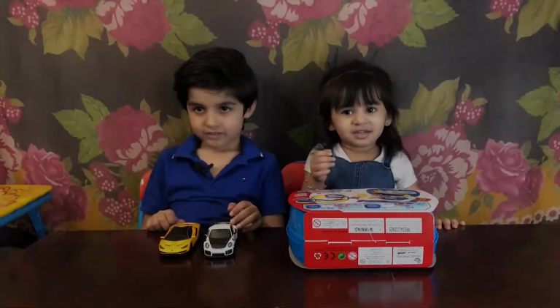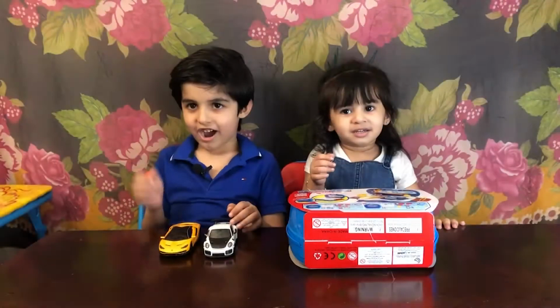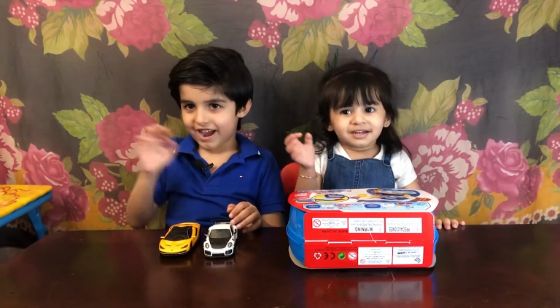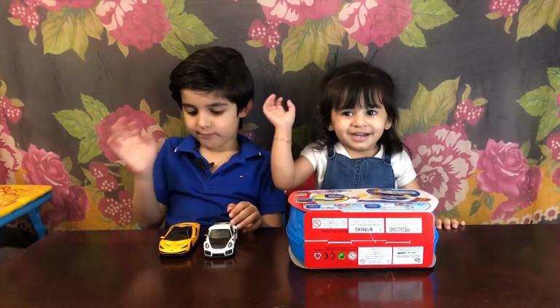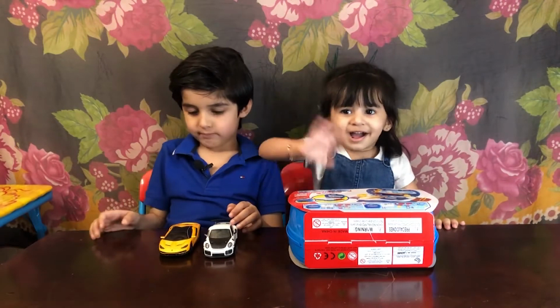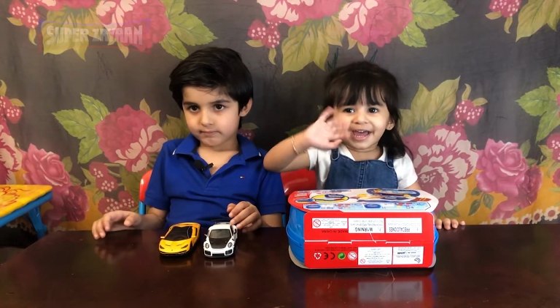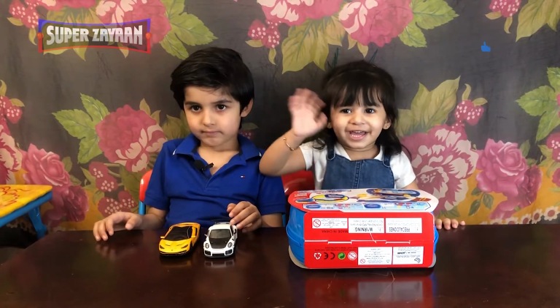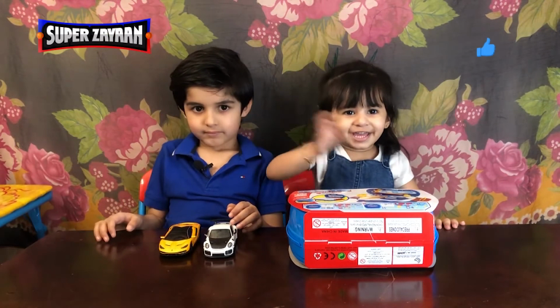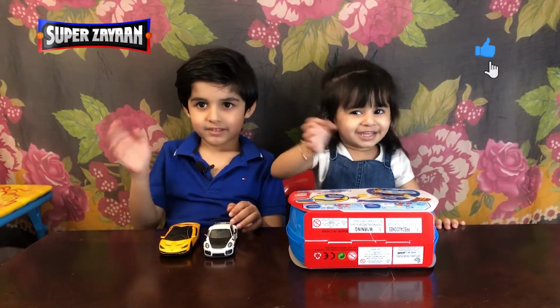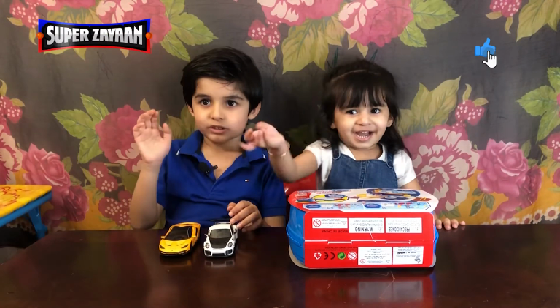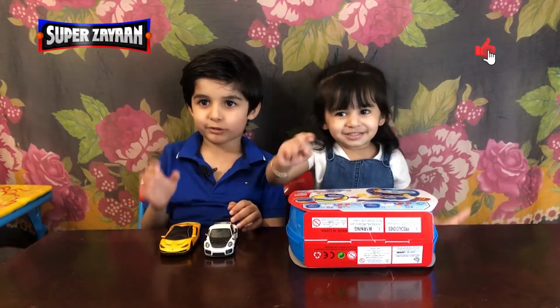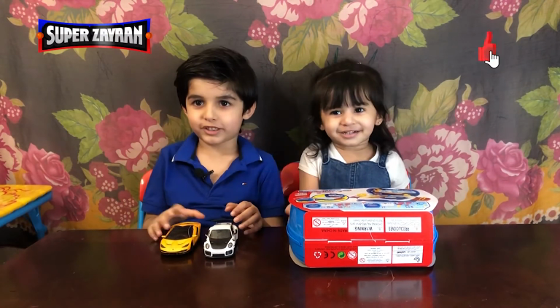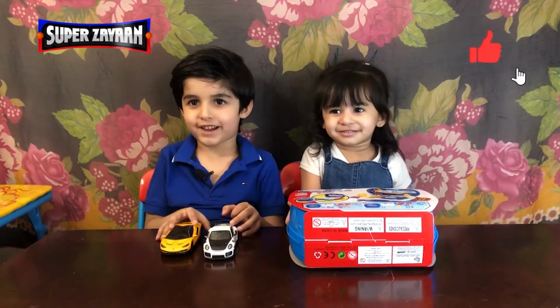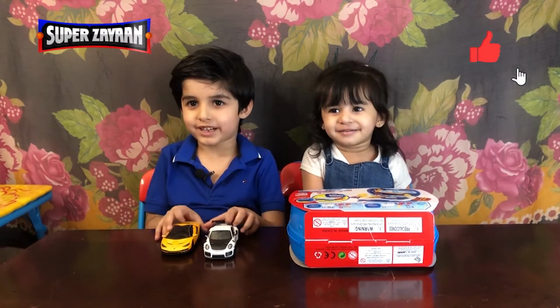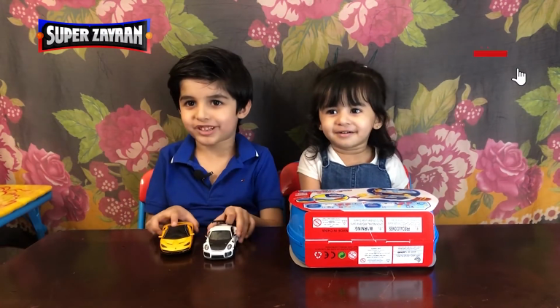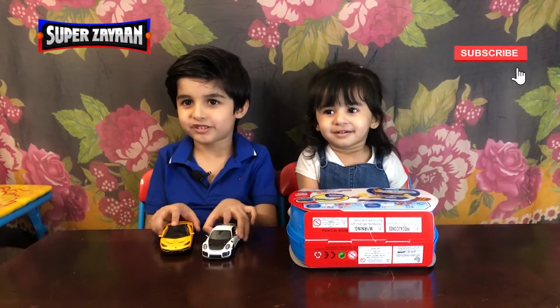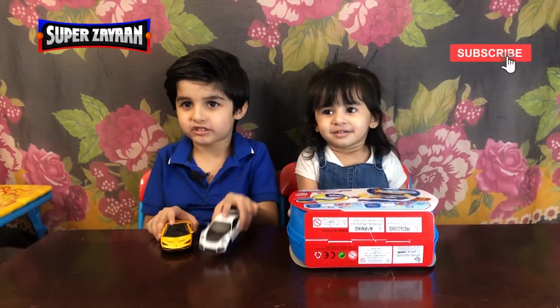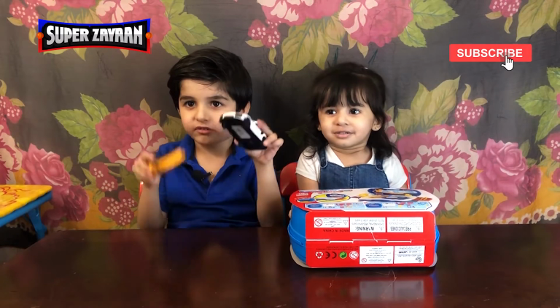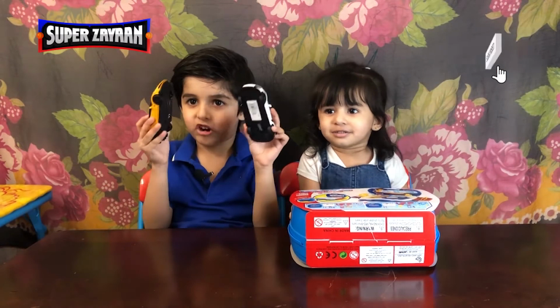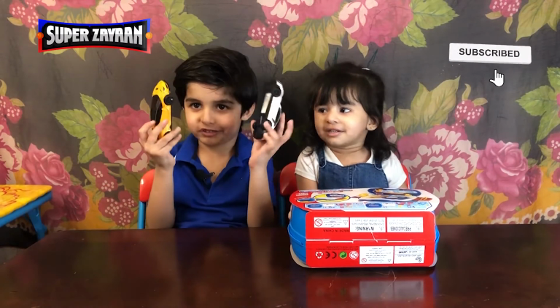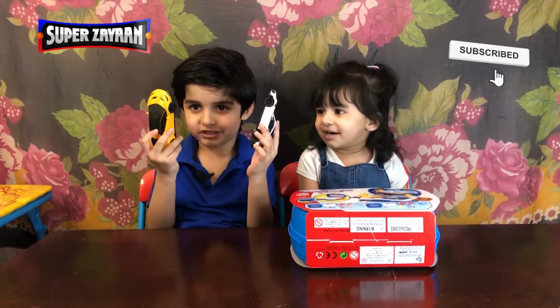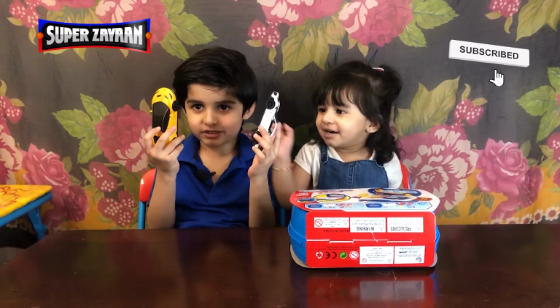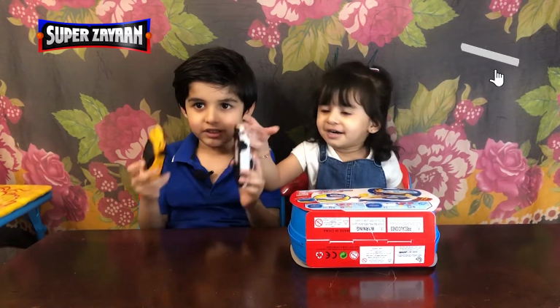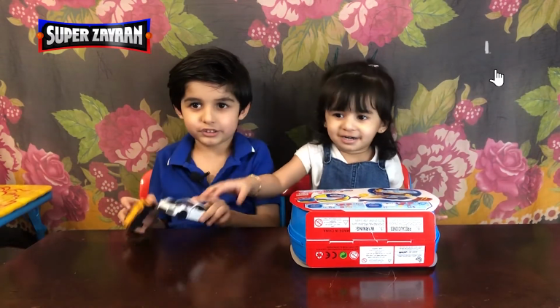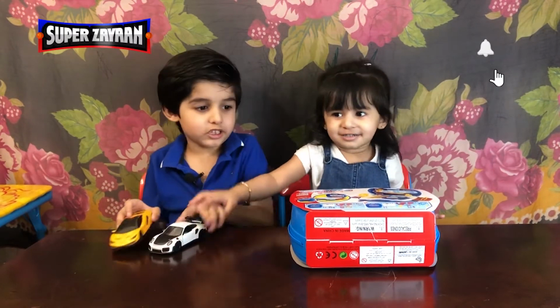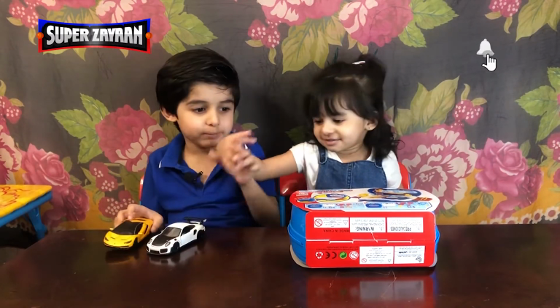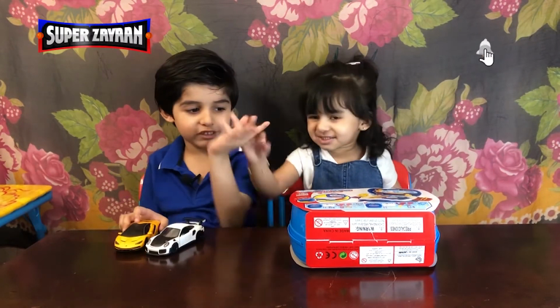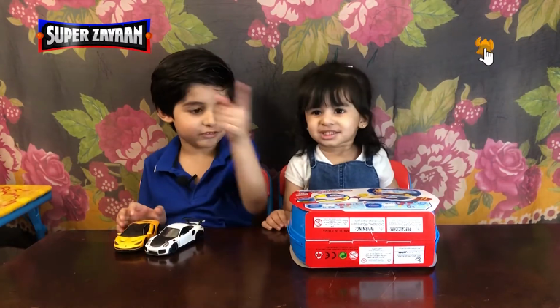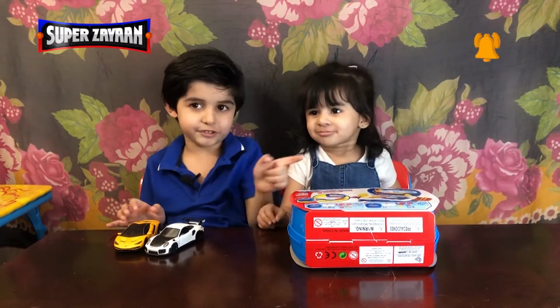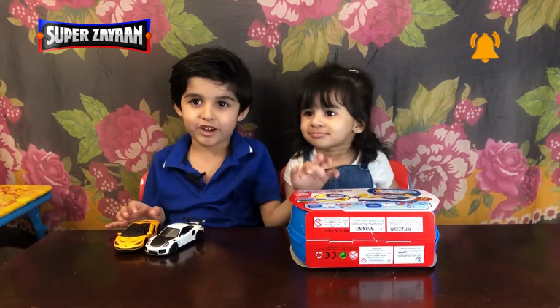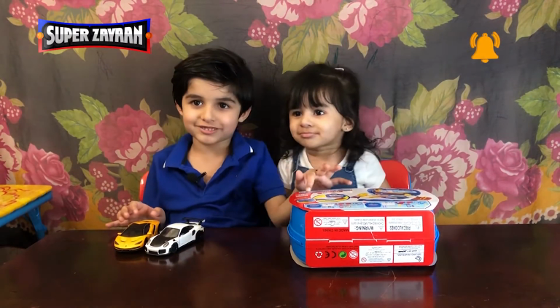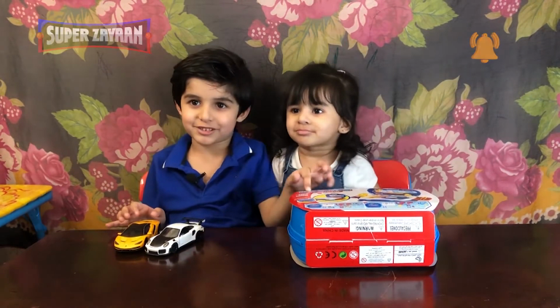Hi! So today I got a brand new collection of cars. And then I got a brand new toy, the doctor toy.